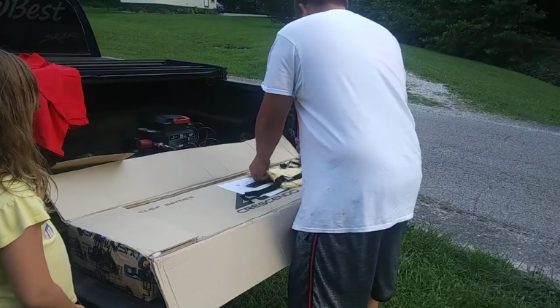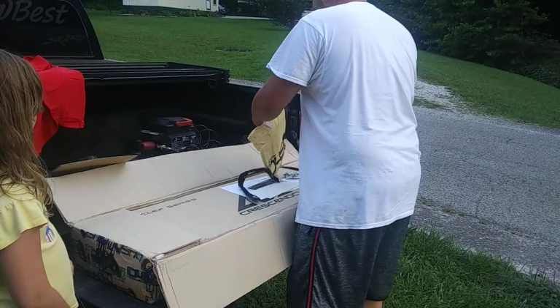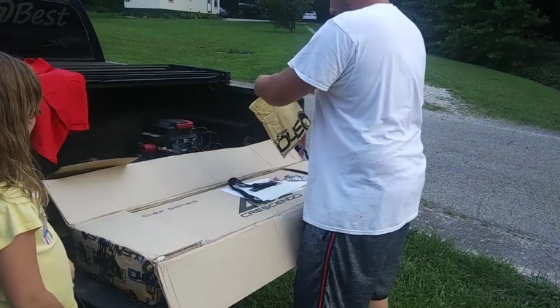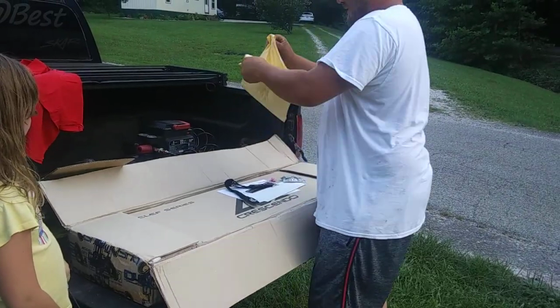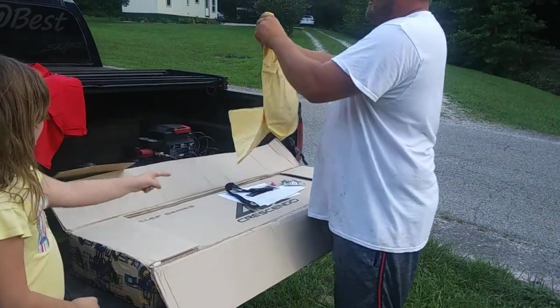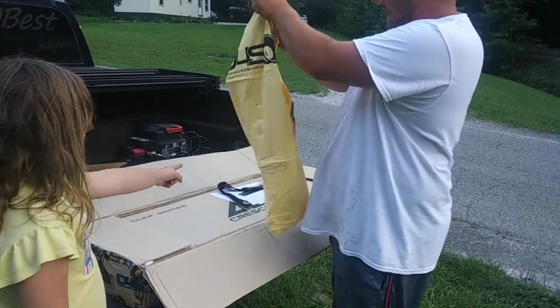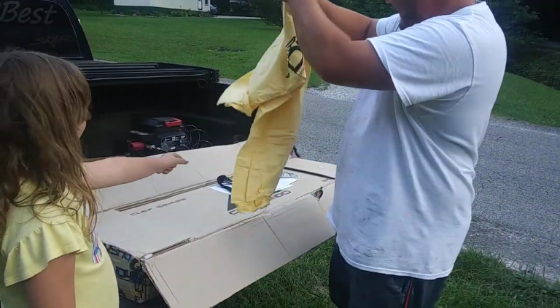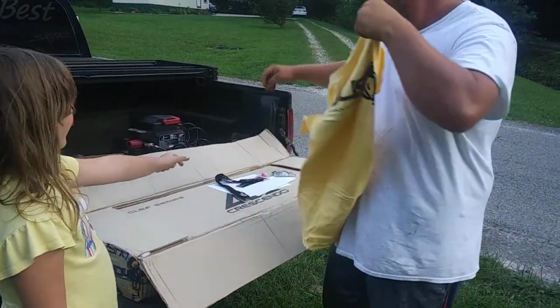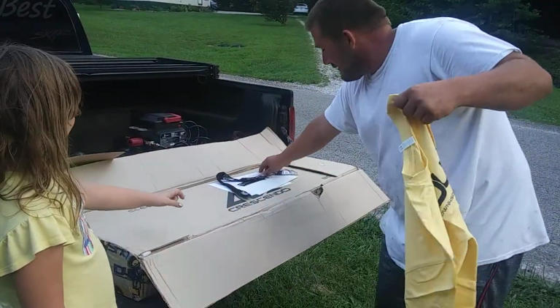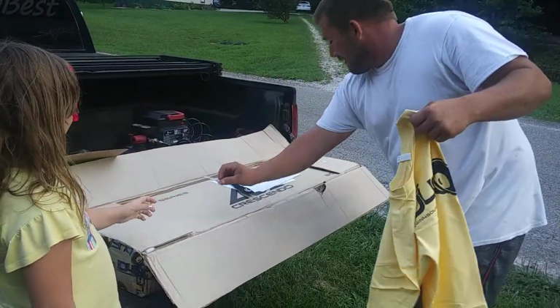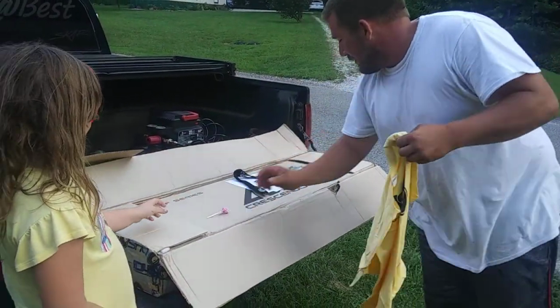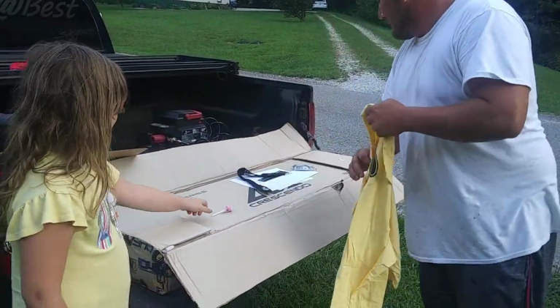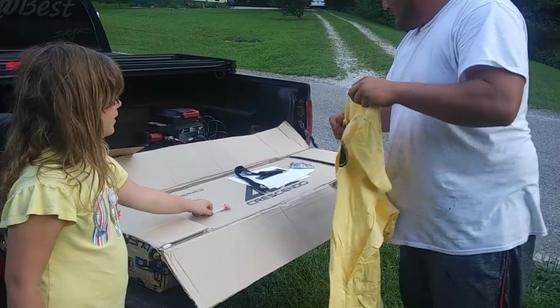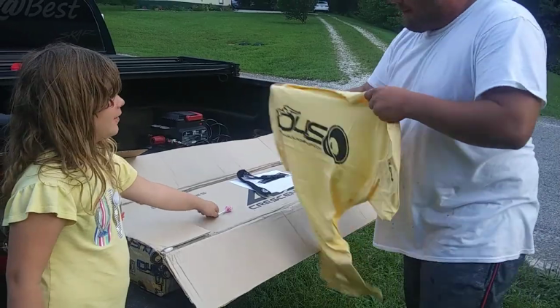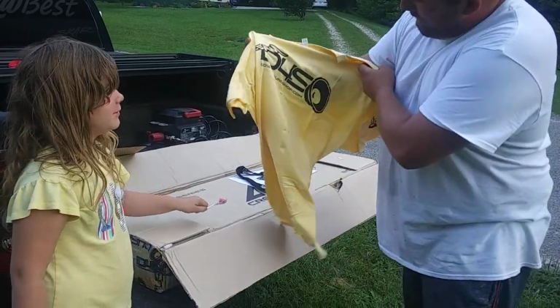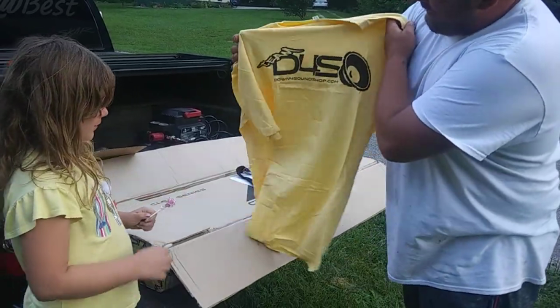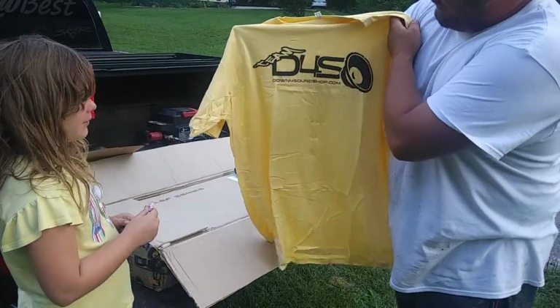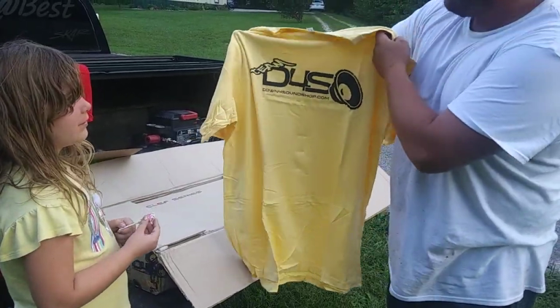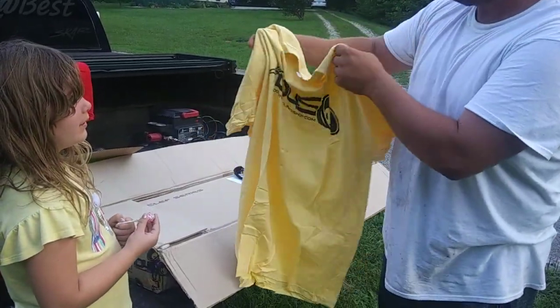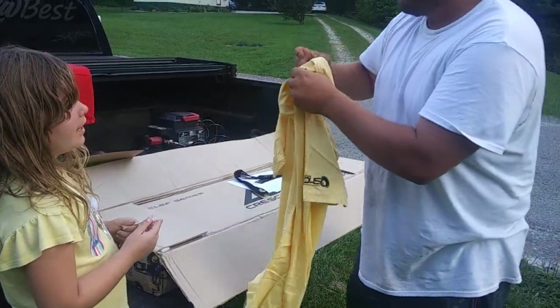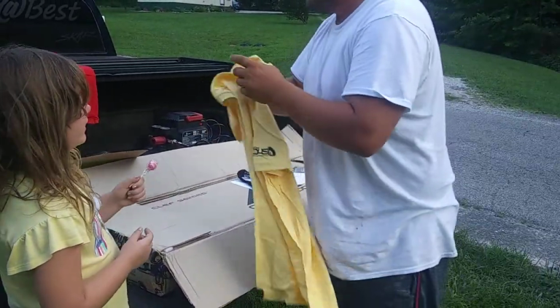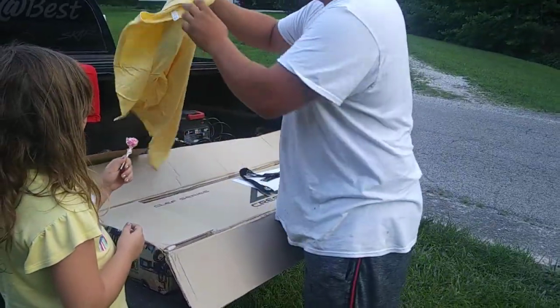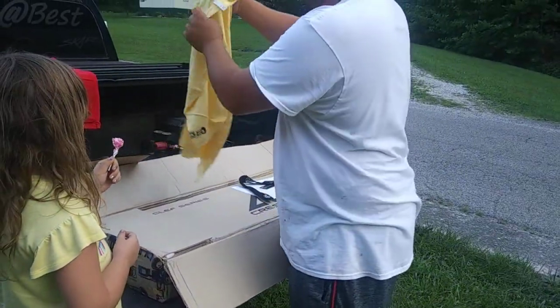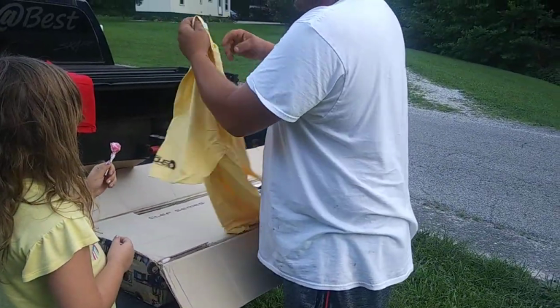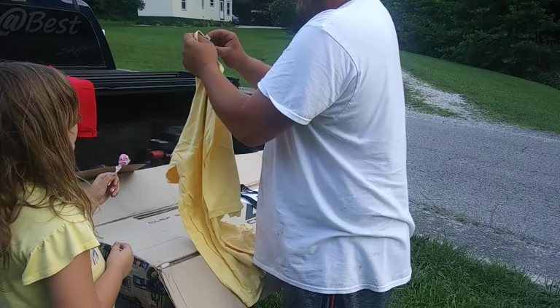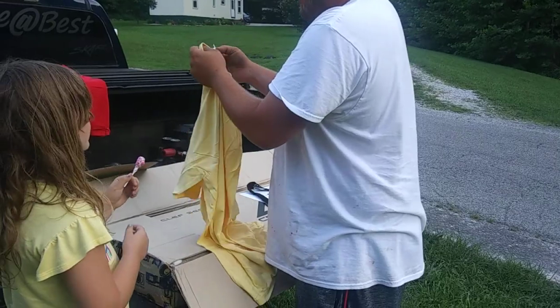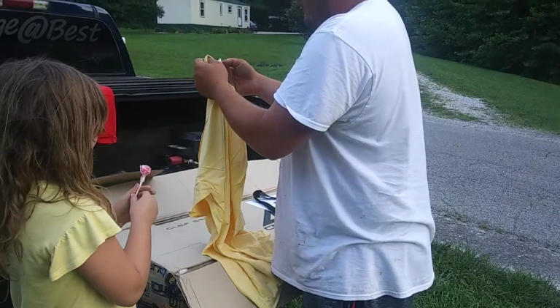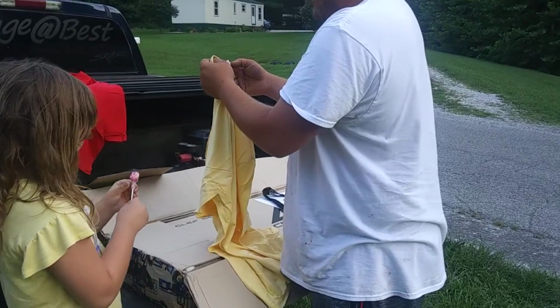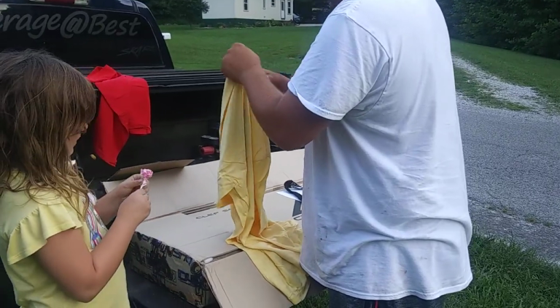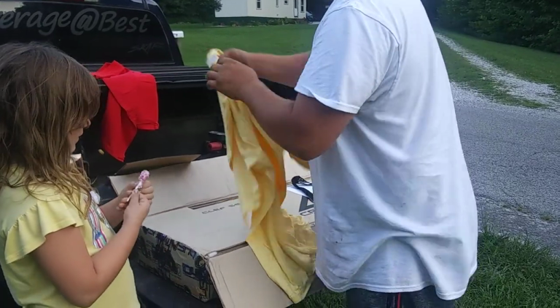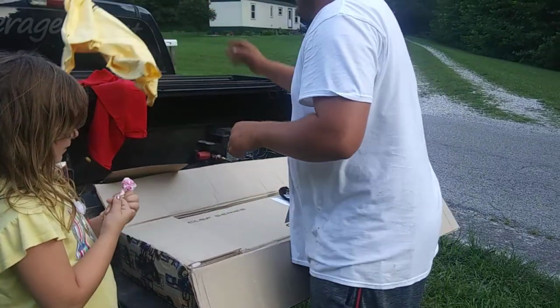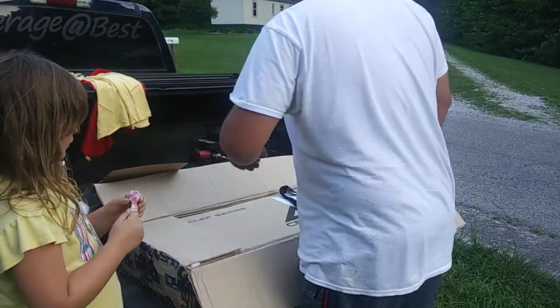Oh, God. Hey, a sucker! Sucker for the win? Couldn't pick much gayer of a color. I don't know. Hey, it's my favorite place.